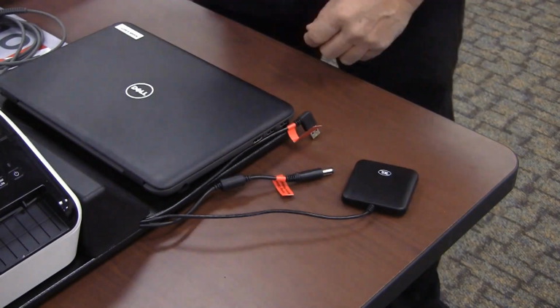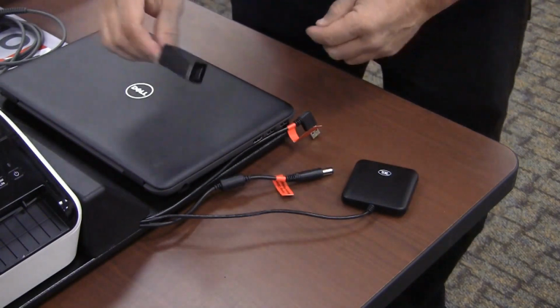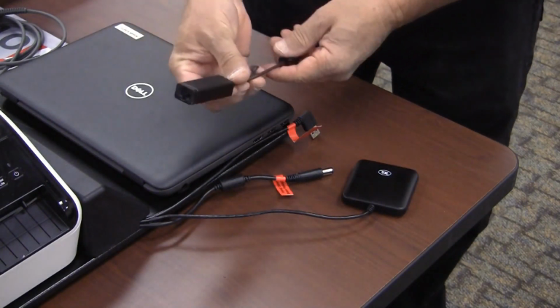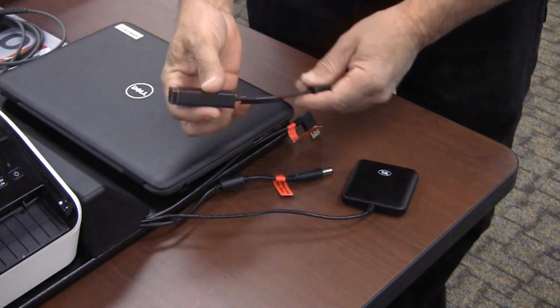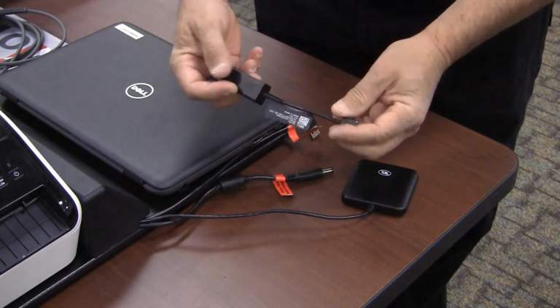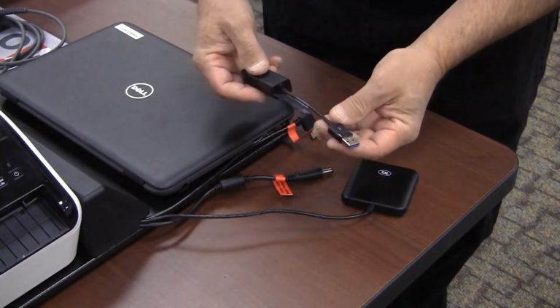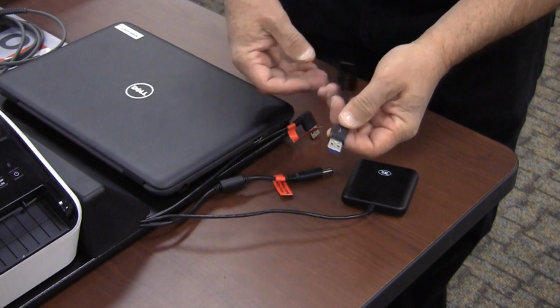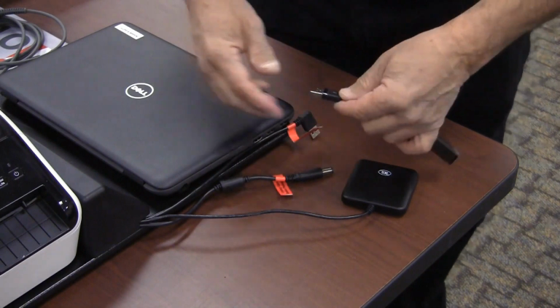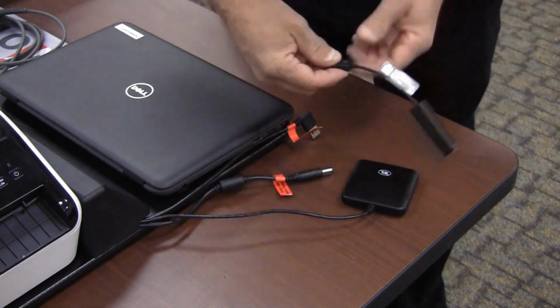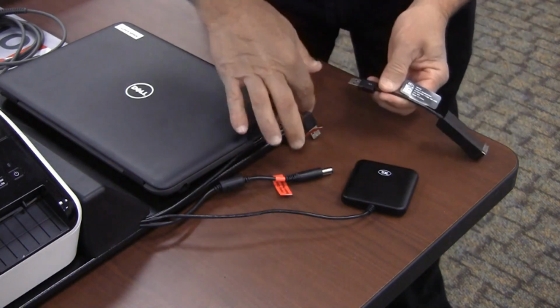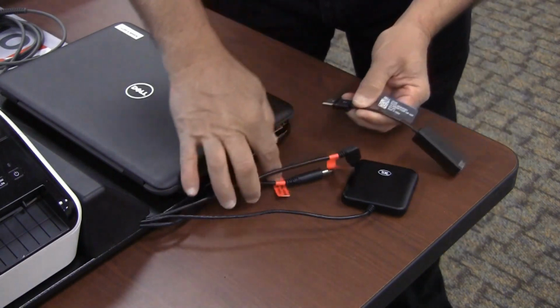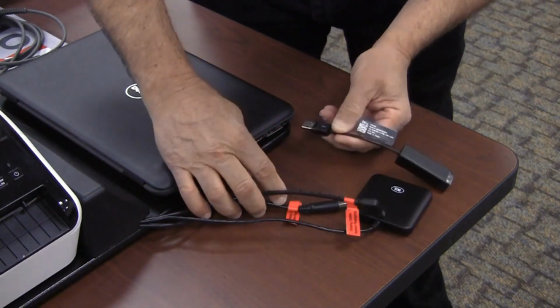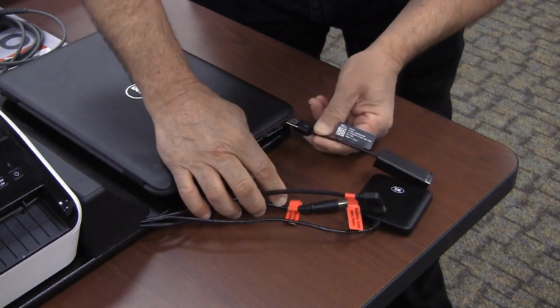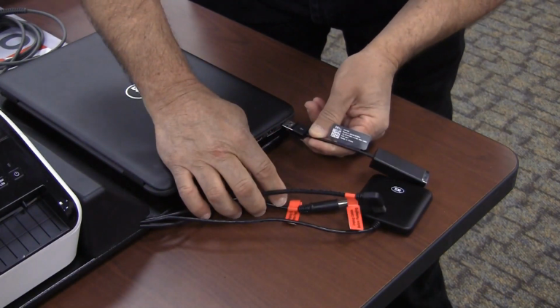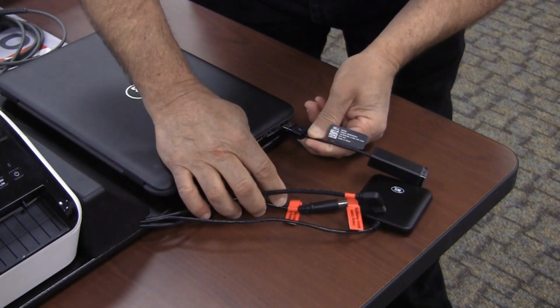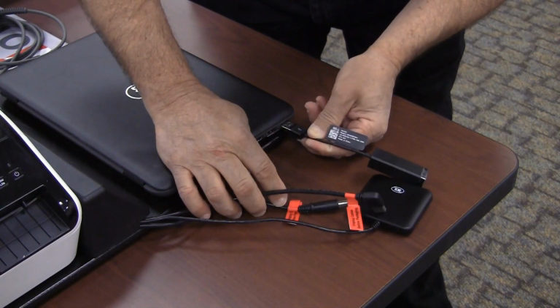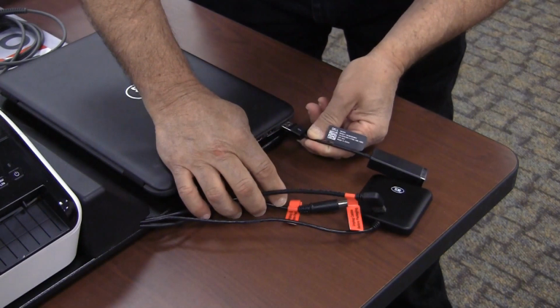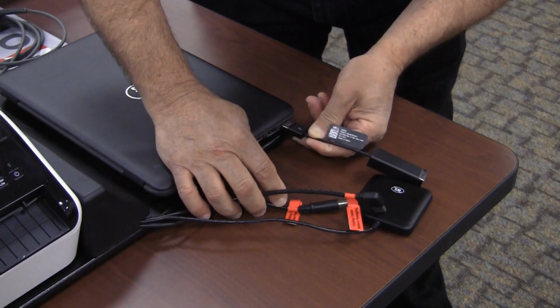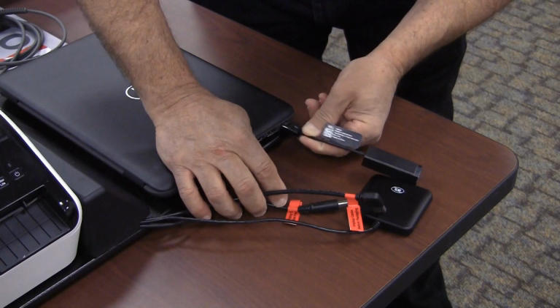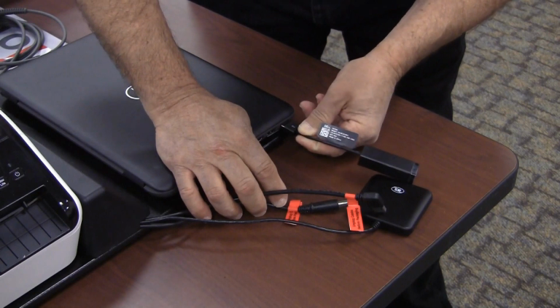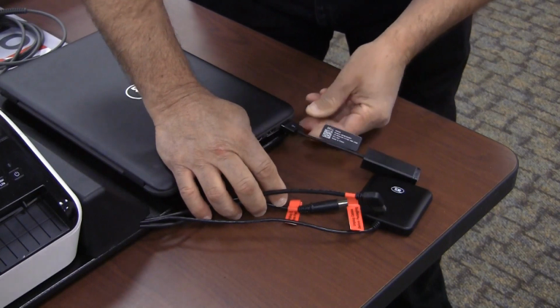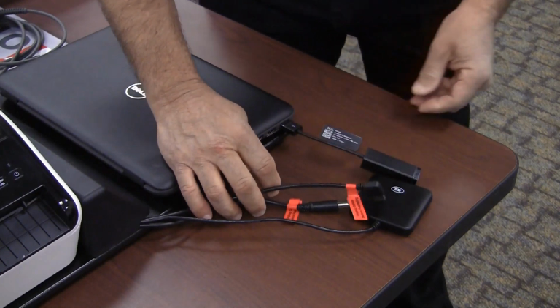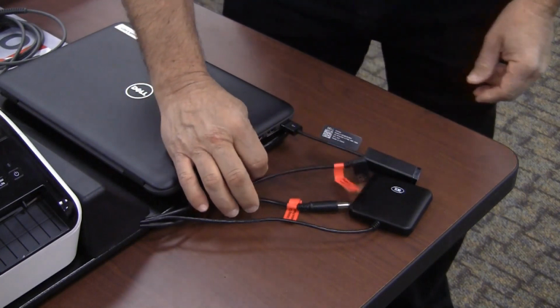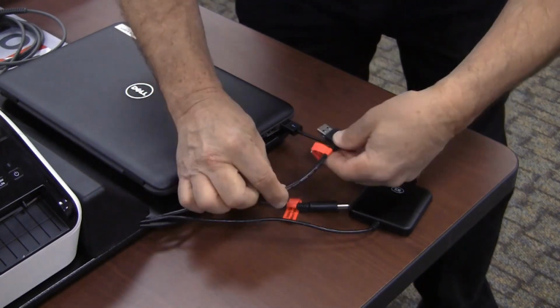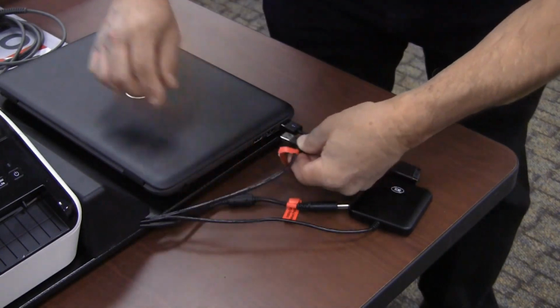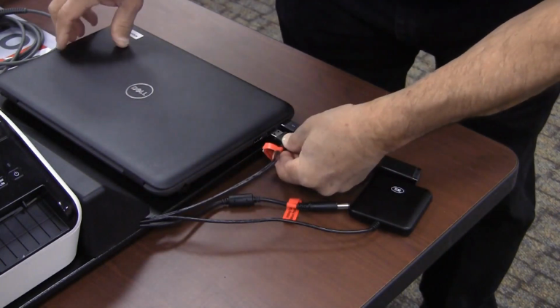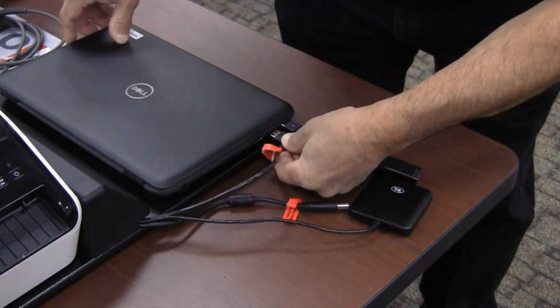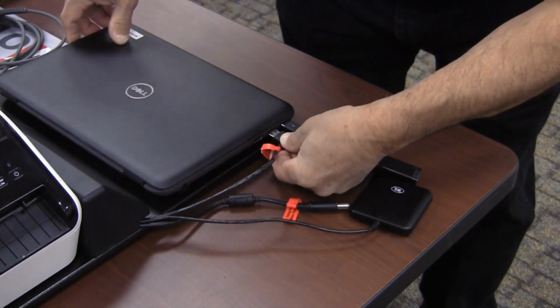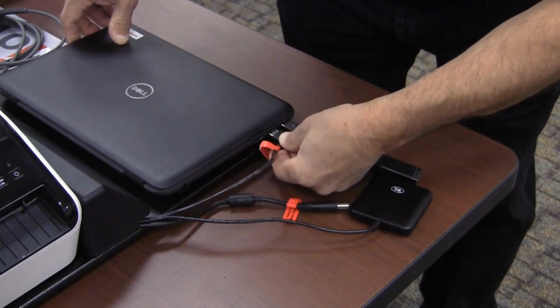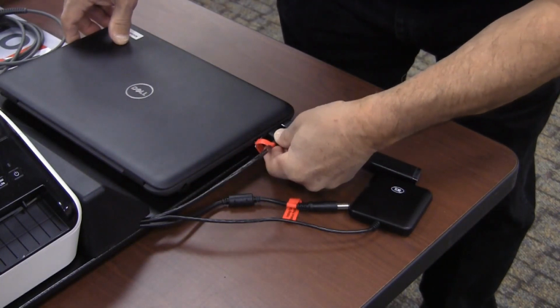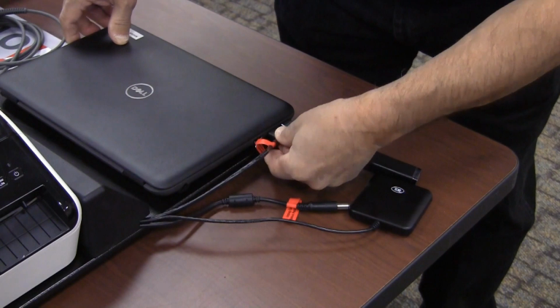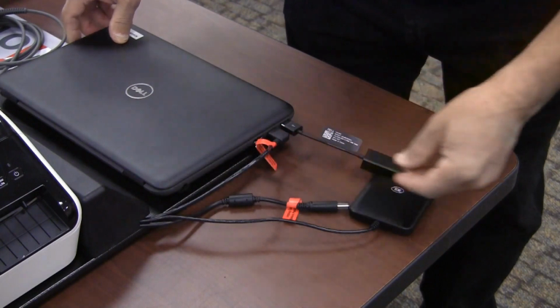Take the ethernet USB adapter, also known as a dongle, out of the foam tray and plug it into the laptop. Now plug in the laptop power cords.